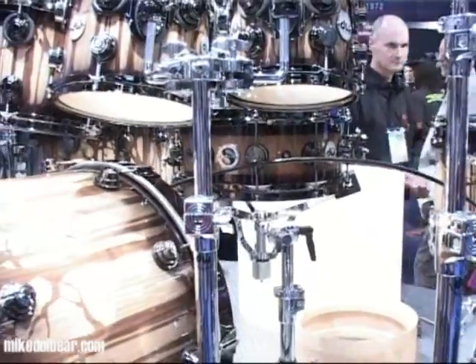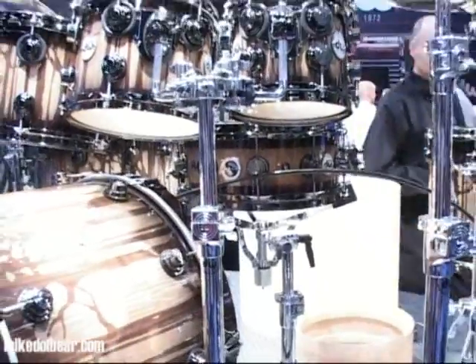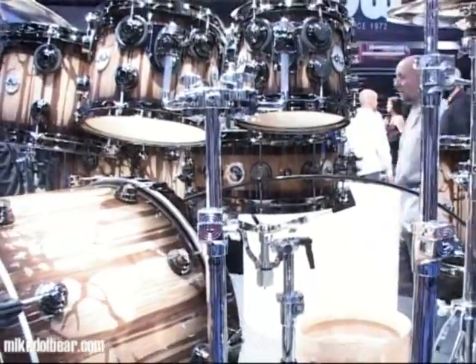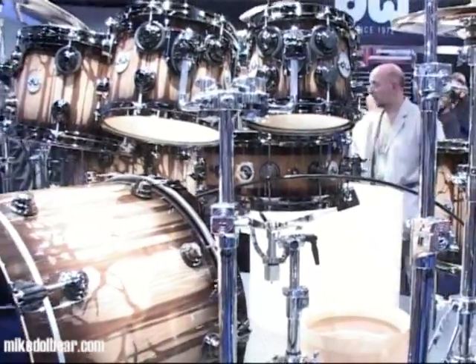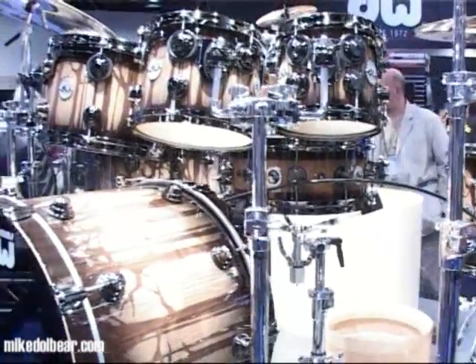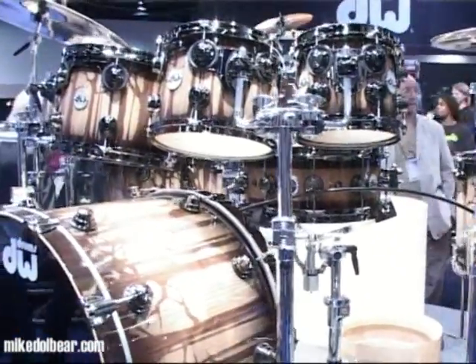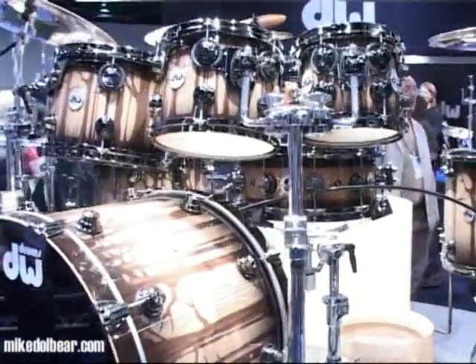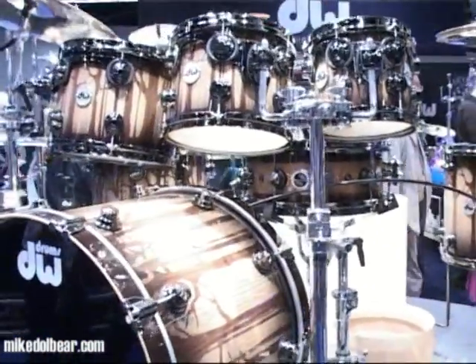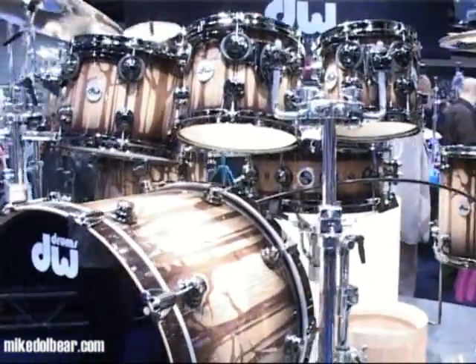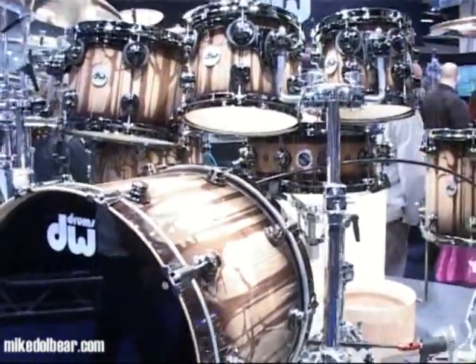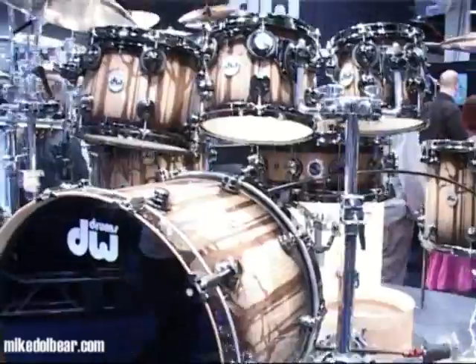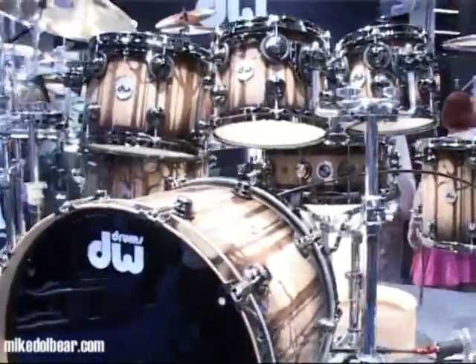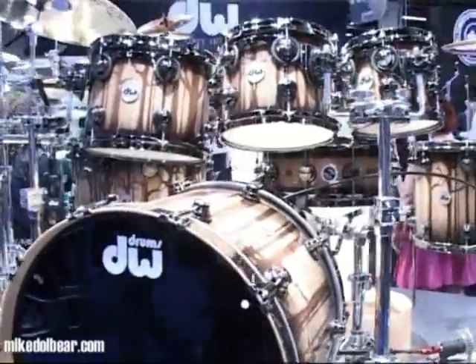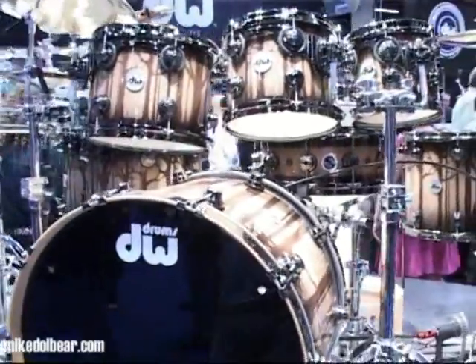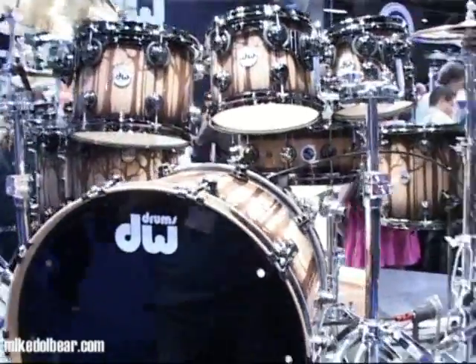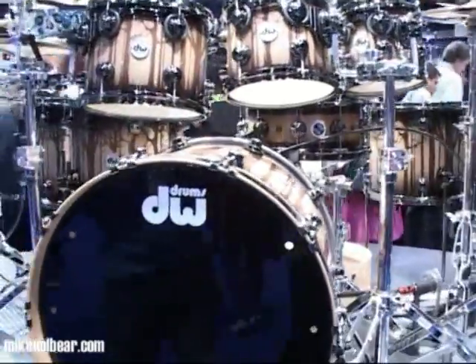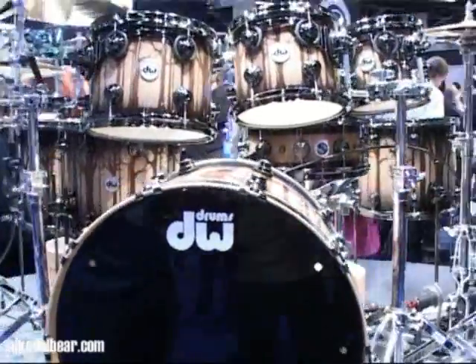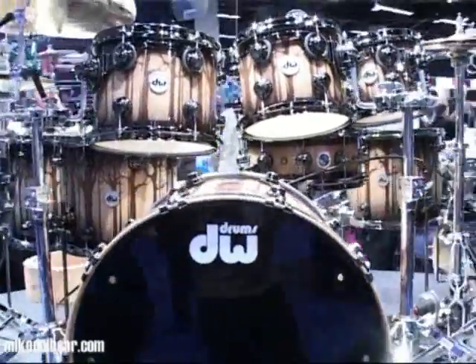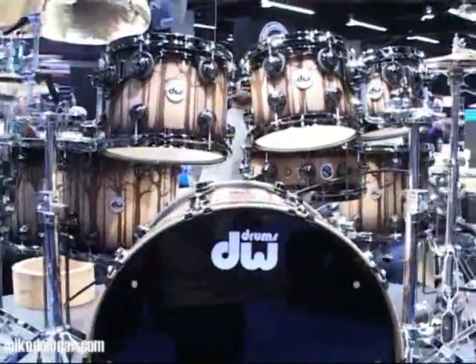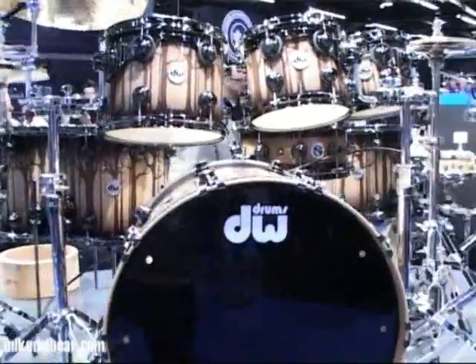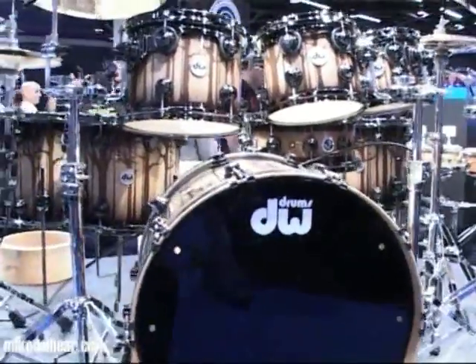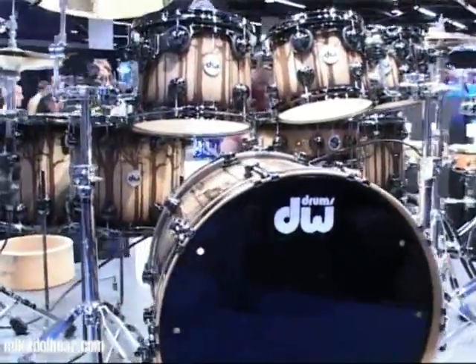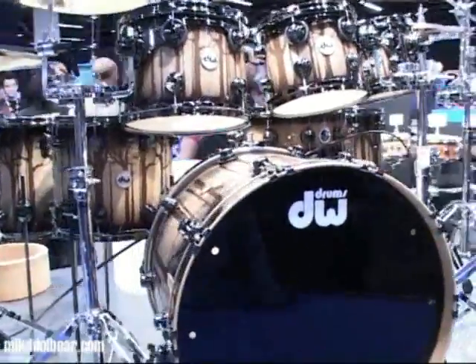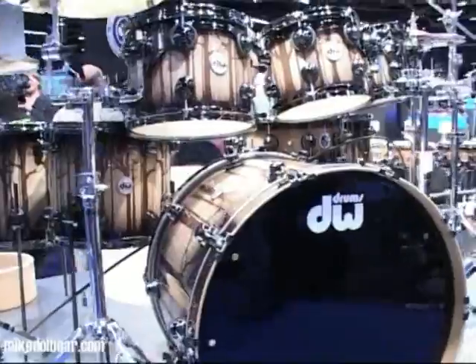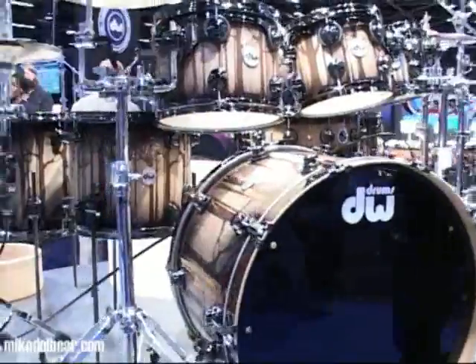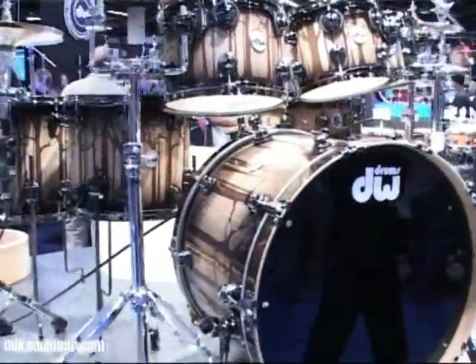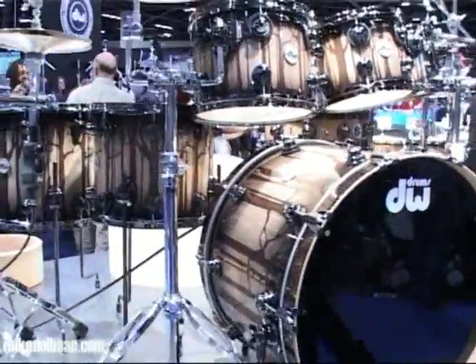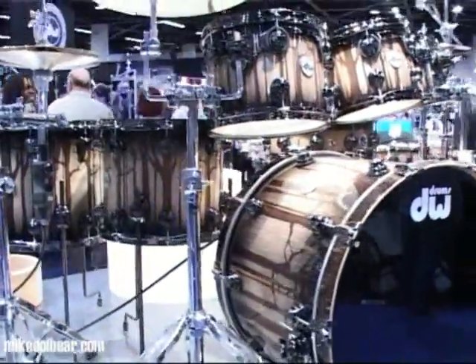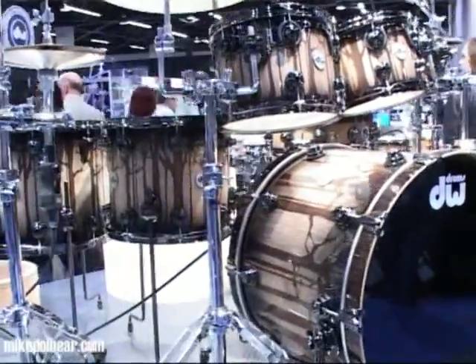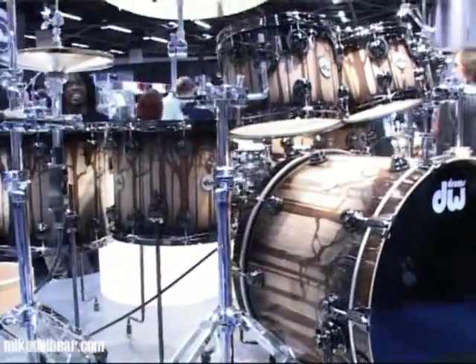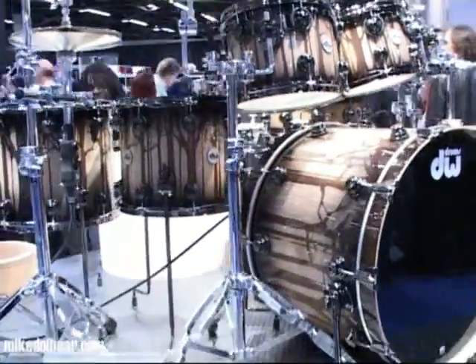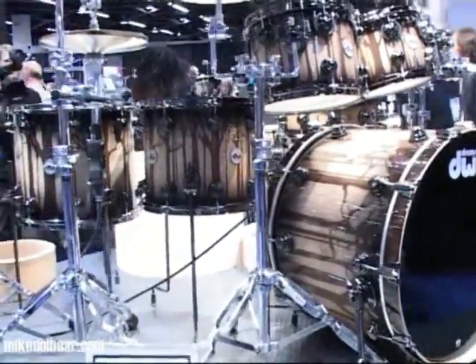Also, this kit is here to show that you can basically choose whatever shells you want within one kit. Whether you want an X-shell or any other combination, you can have them in one kit for the same price.